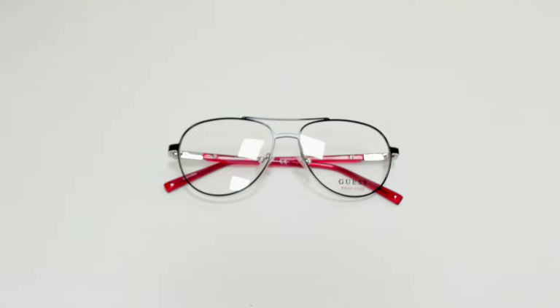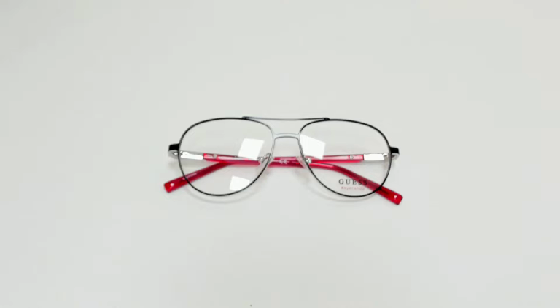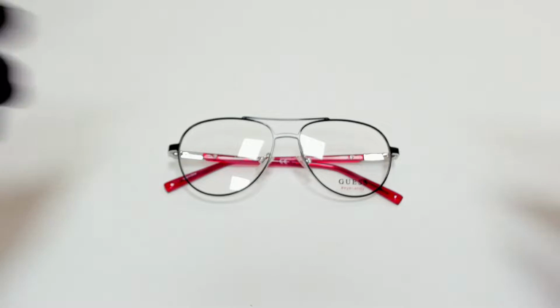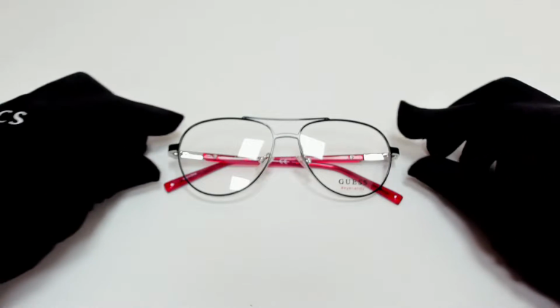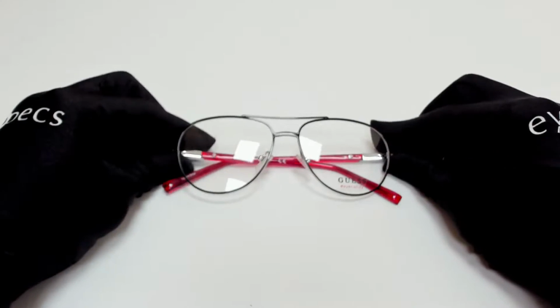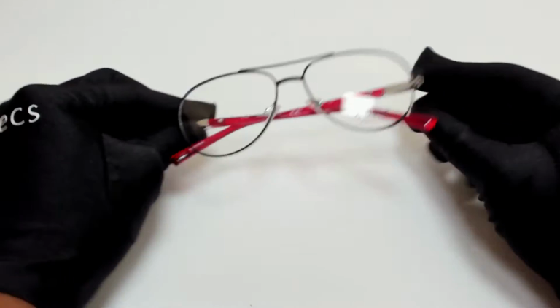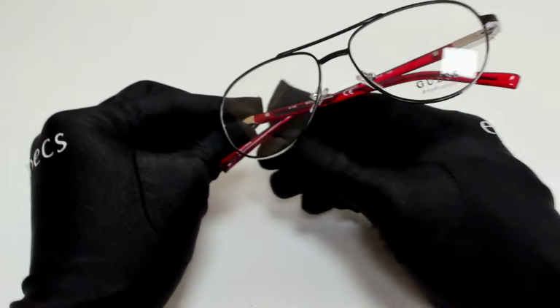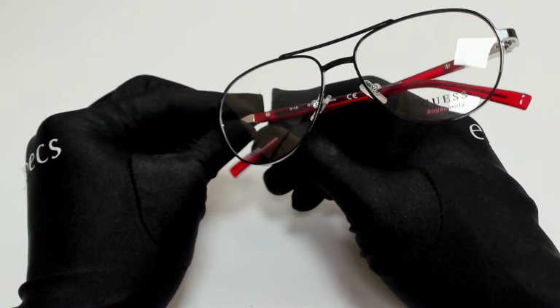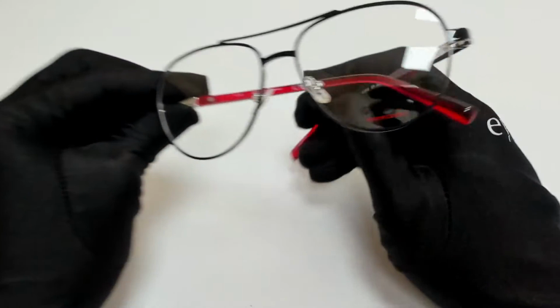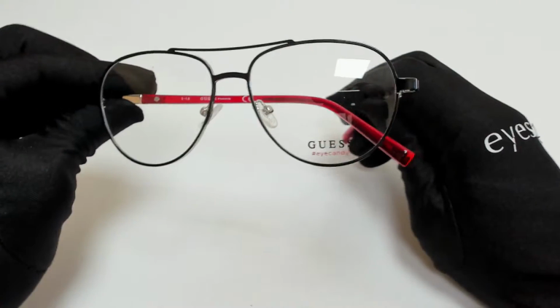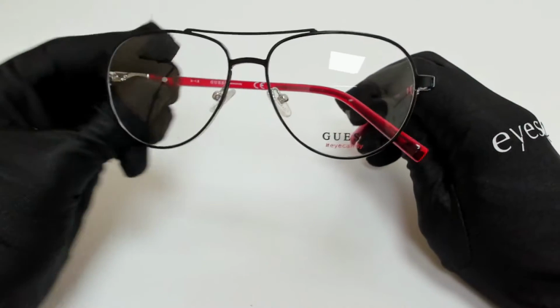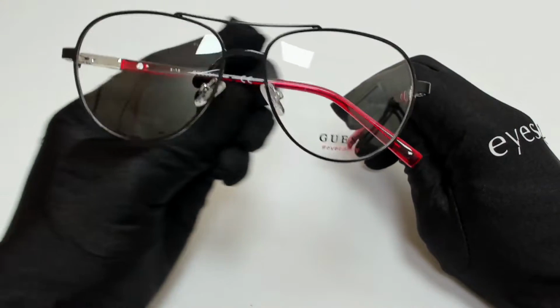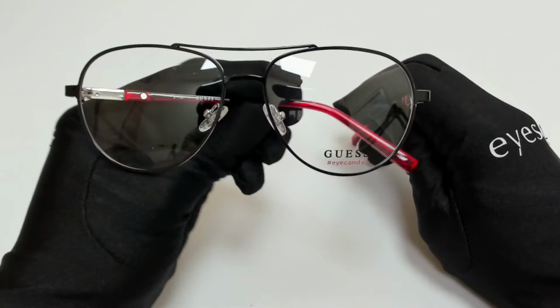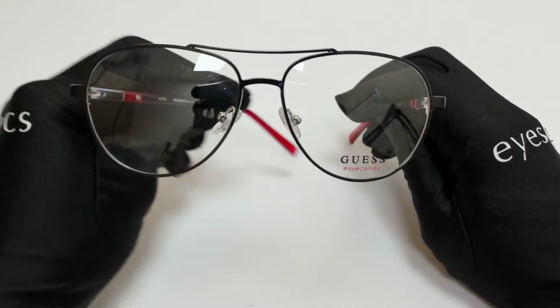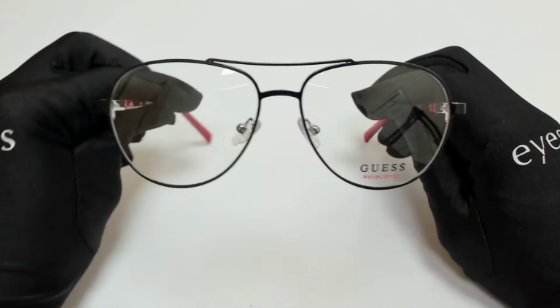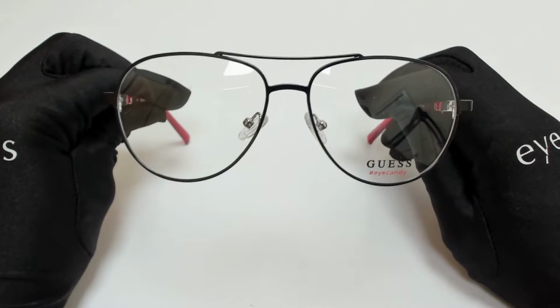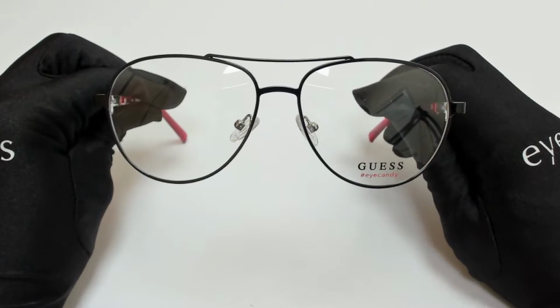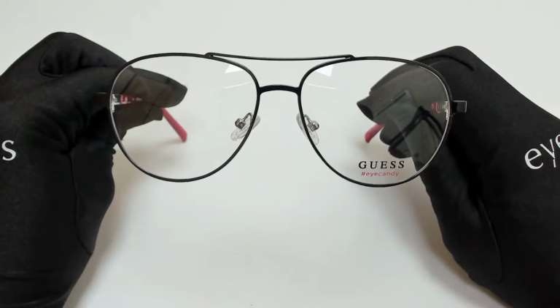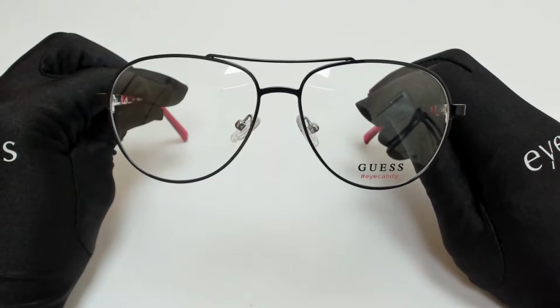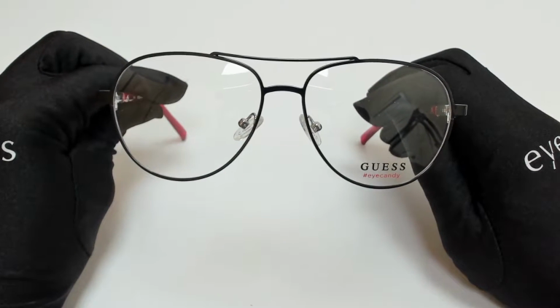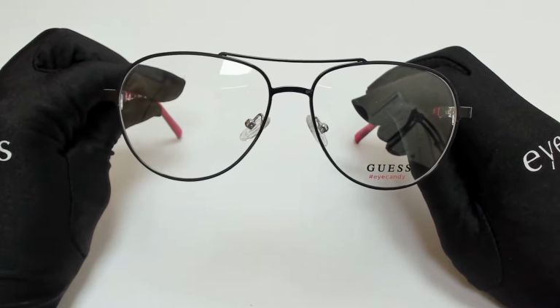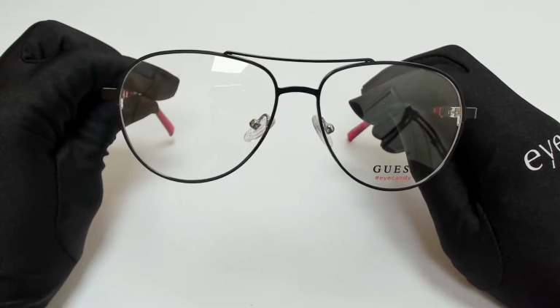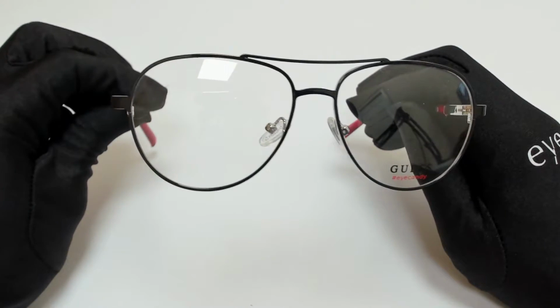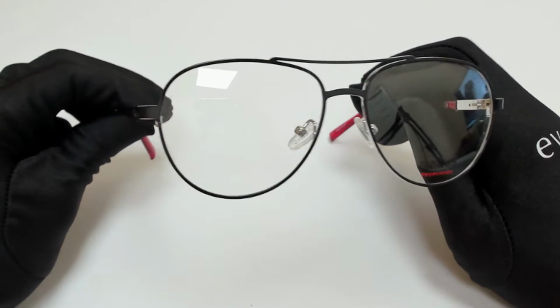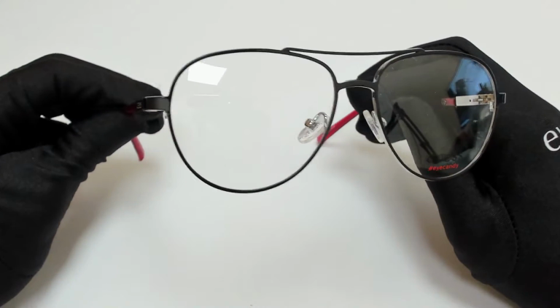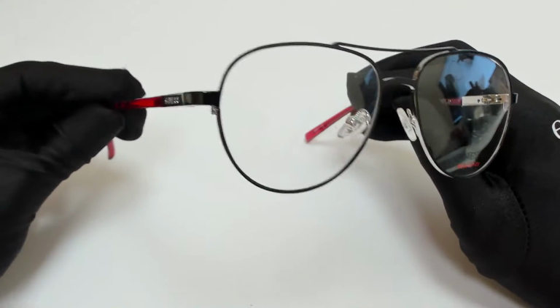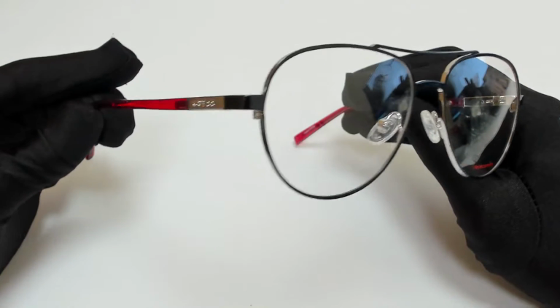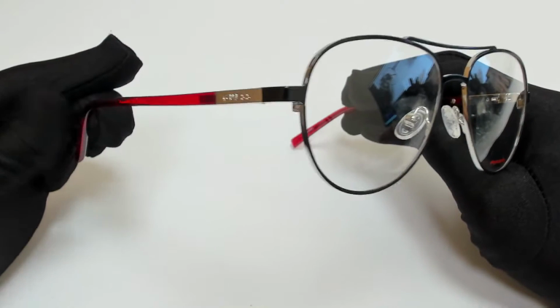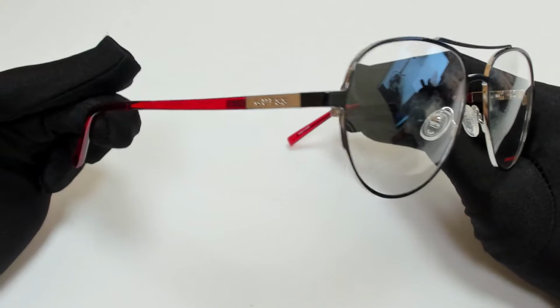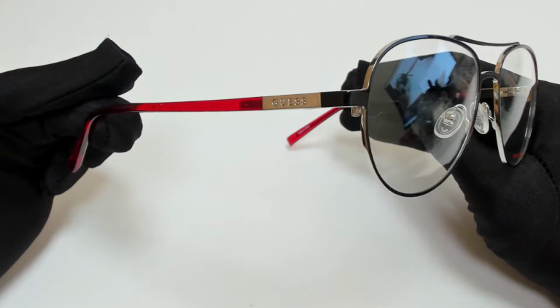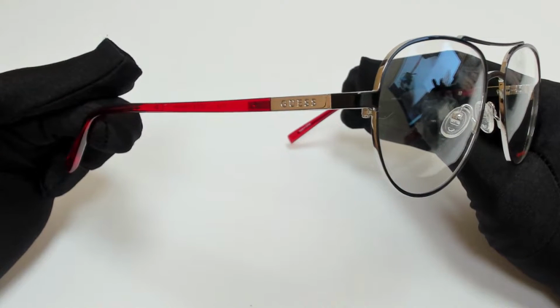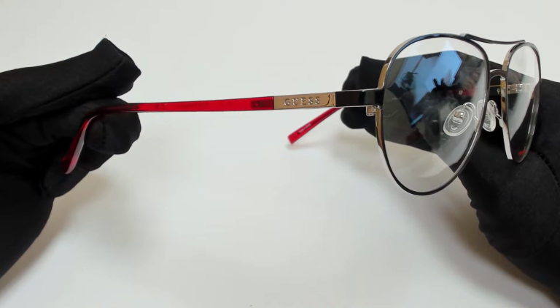Hi everyone, greetings from iSpecs.com. I'll be demonstrating Guess Eyeglasses, model GU3029, color code 005.